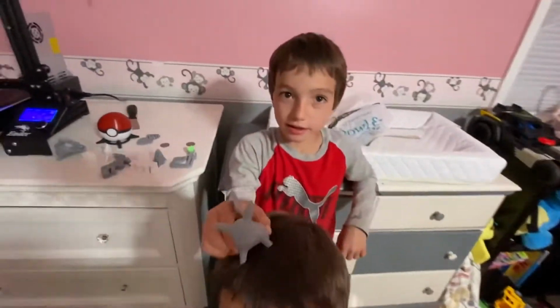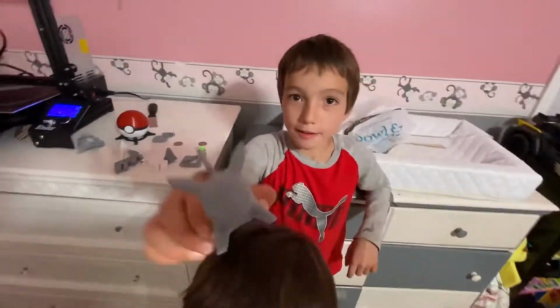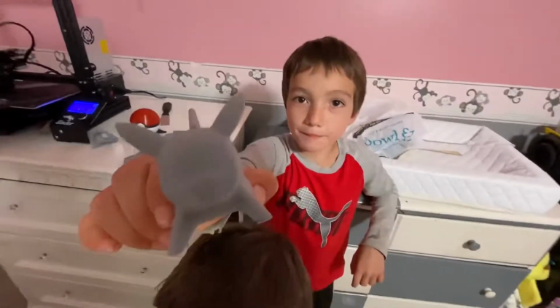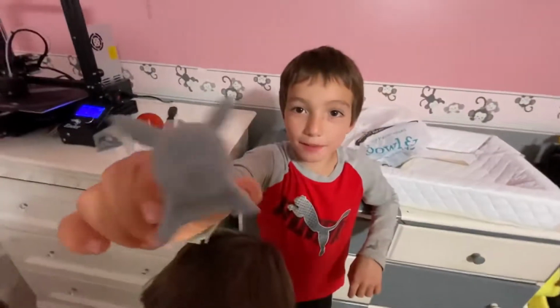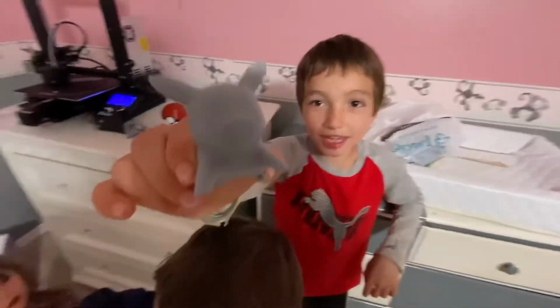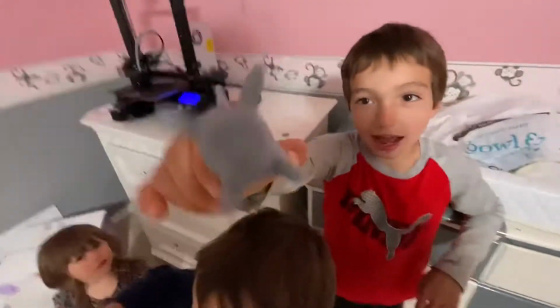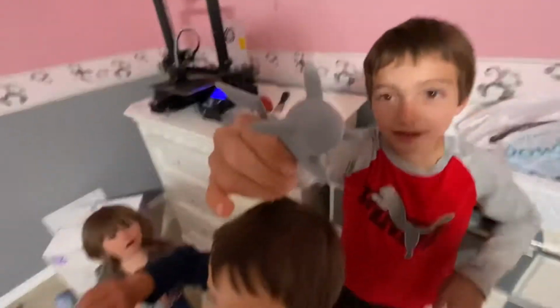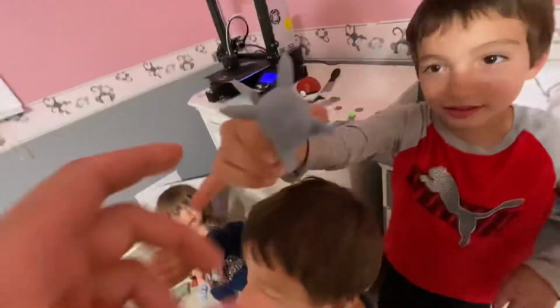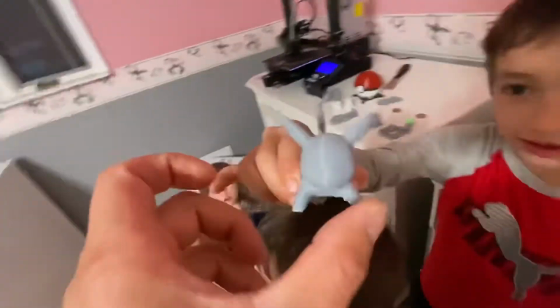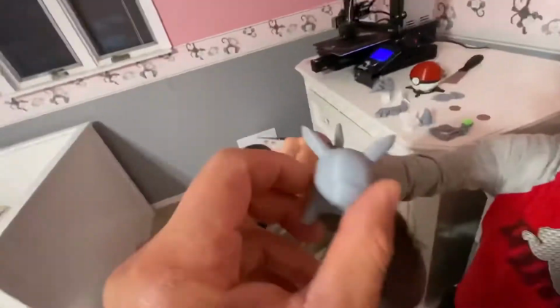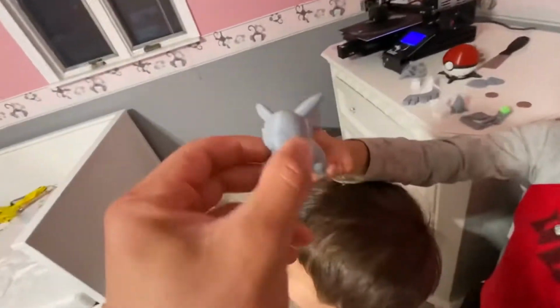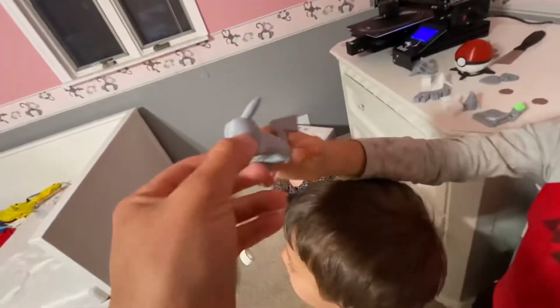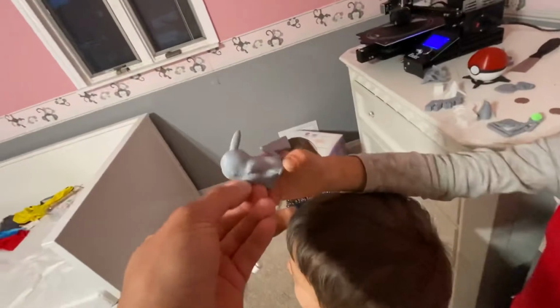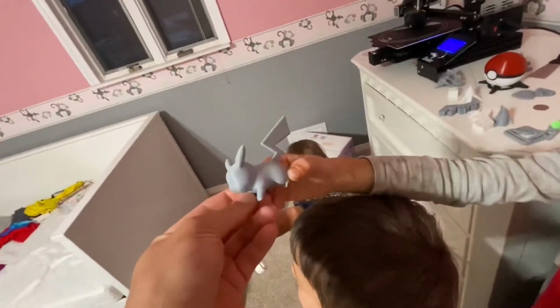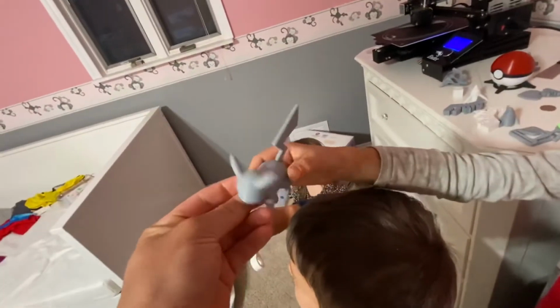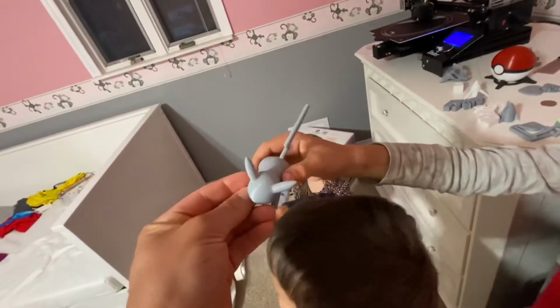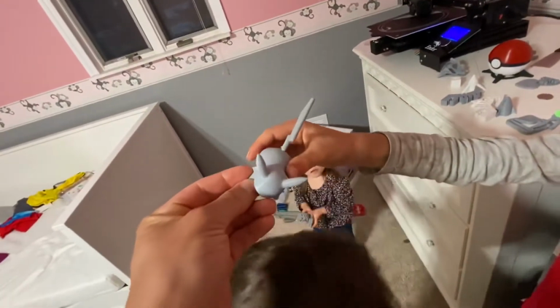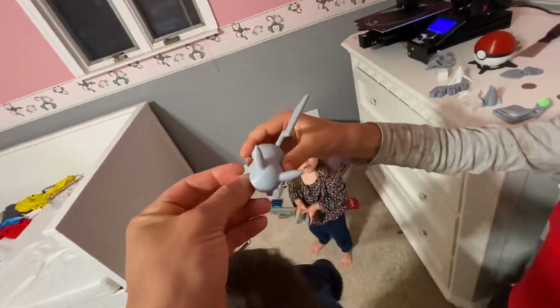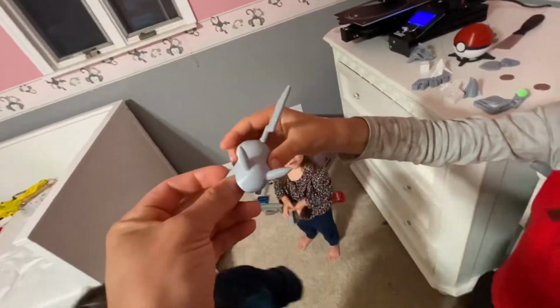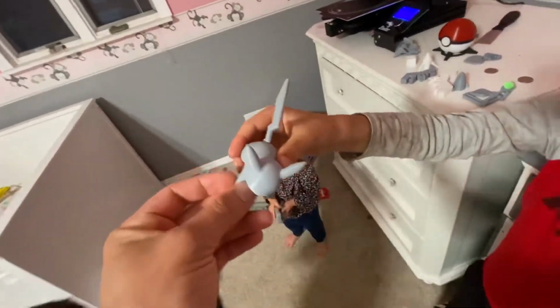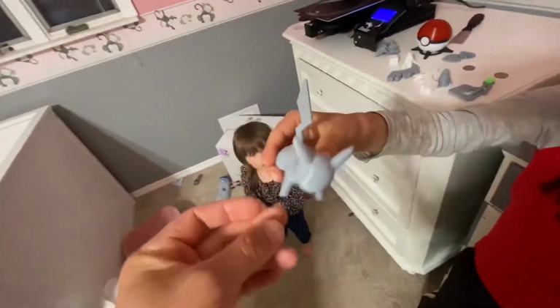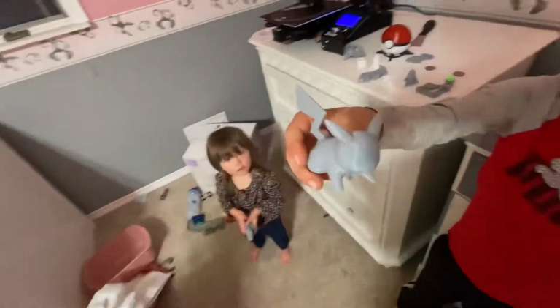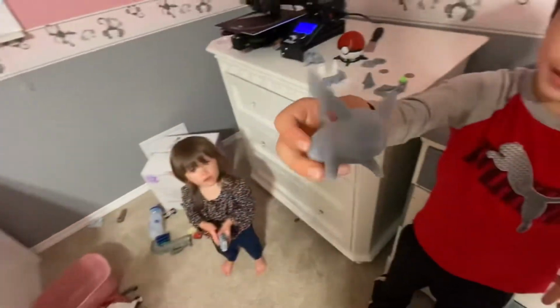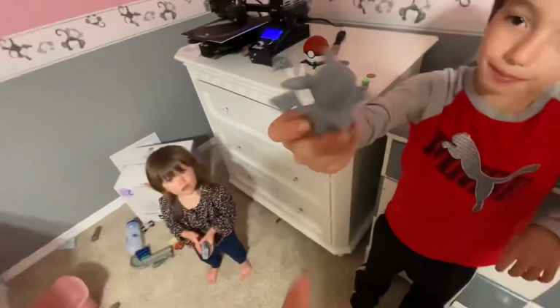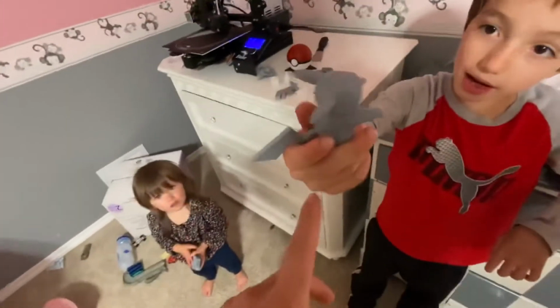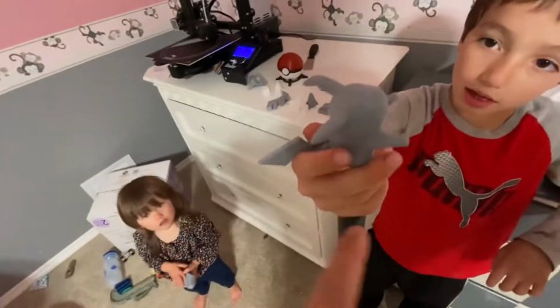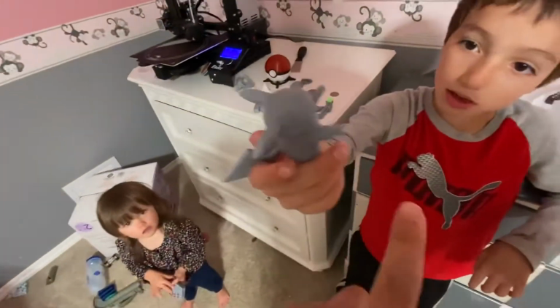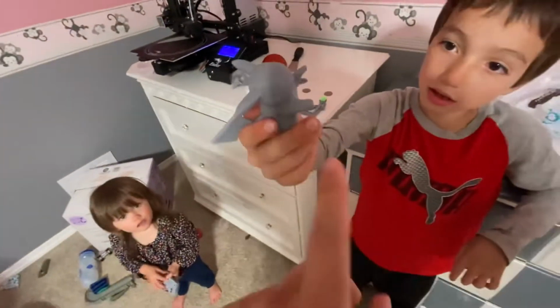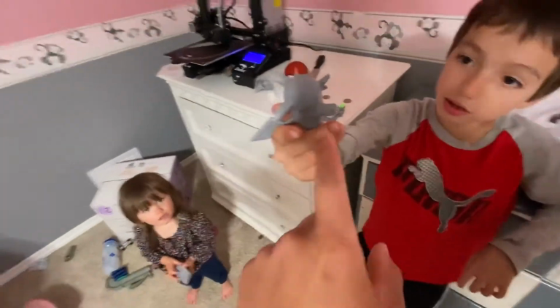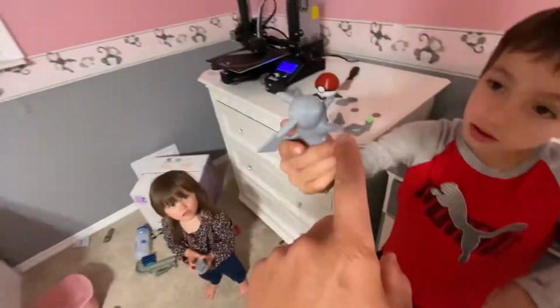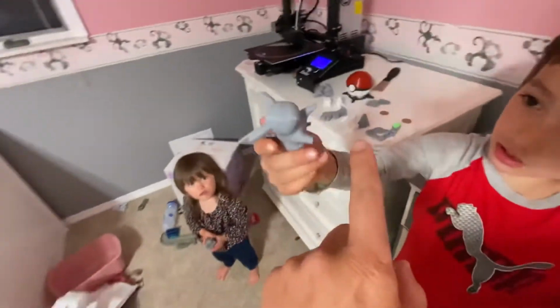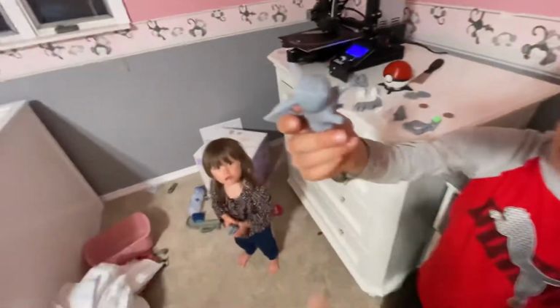What do you got, Vaylin? Pika, Pika! This was a Pikachu we printed off Thingiverse — just found it and then printed it. We did have to put a little bit of support material, which we broke off.